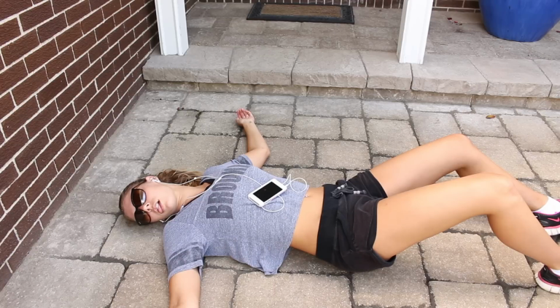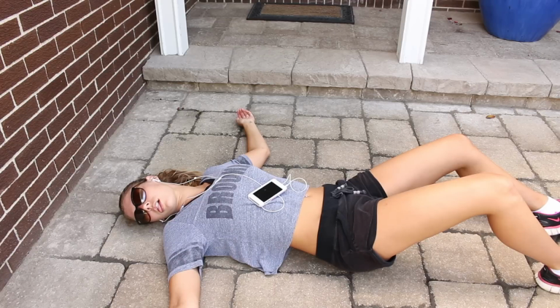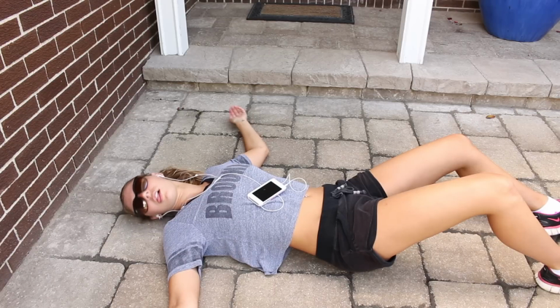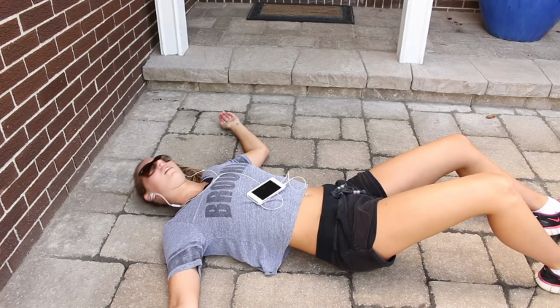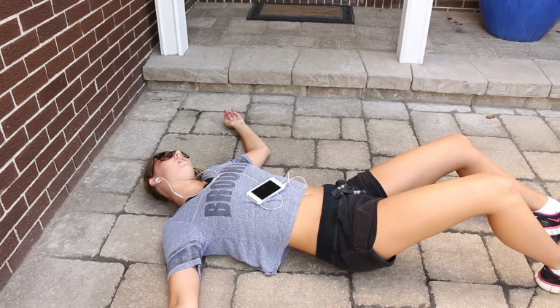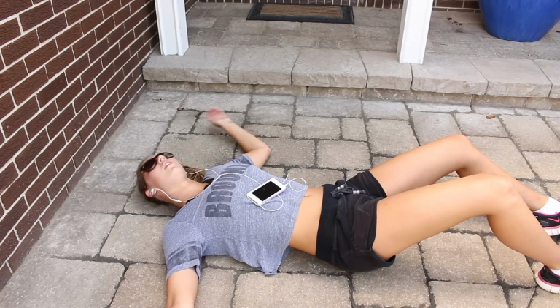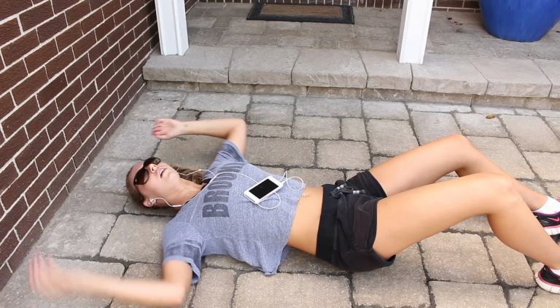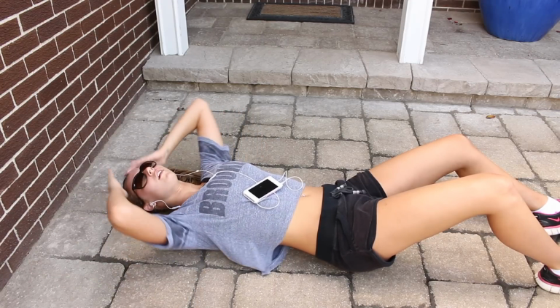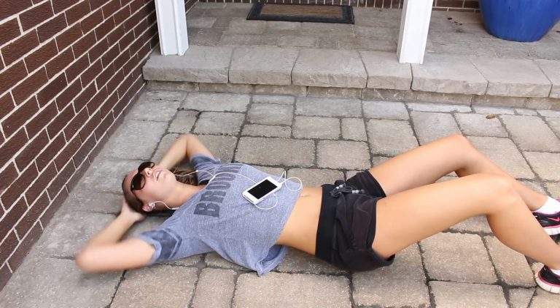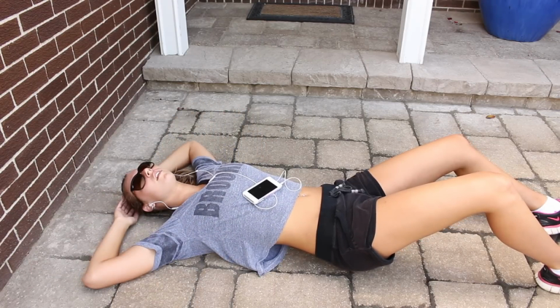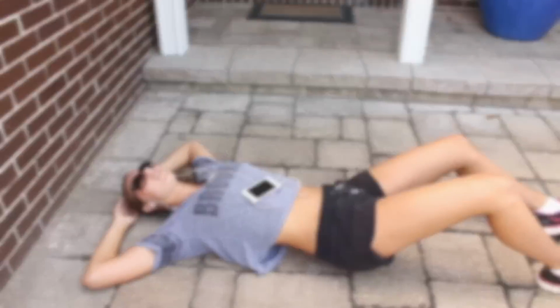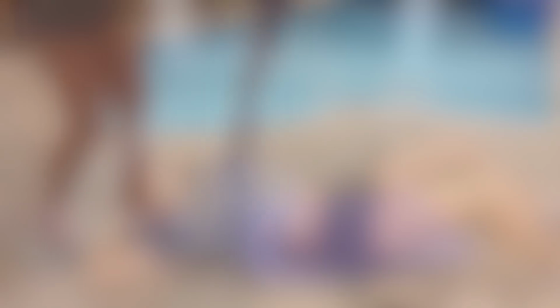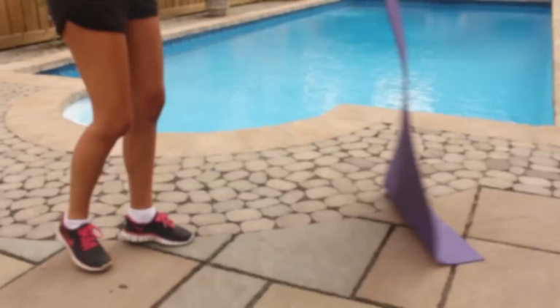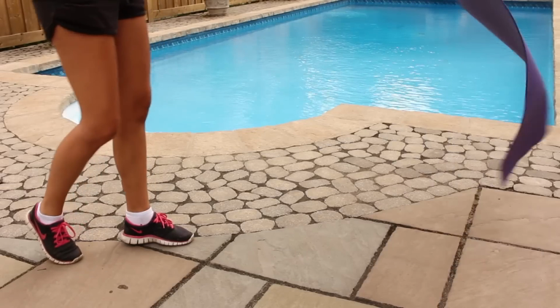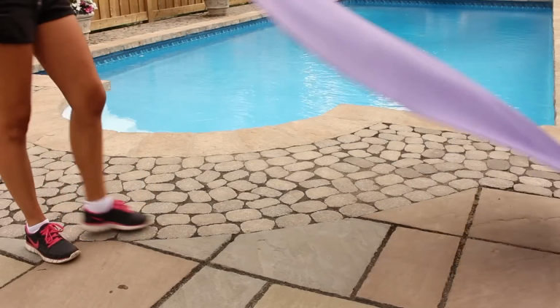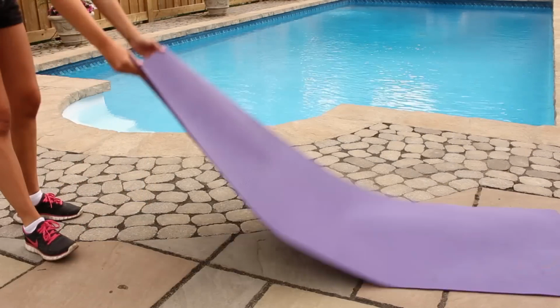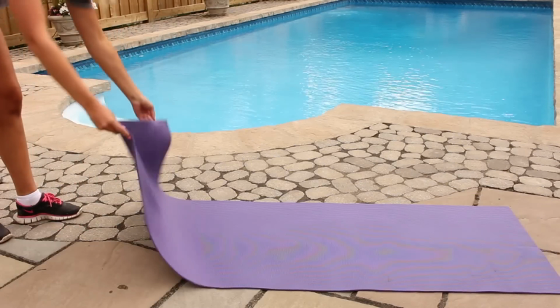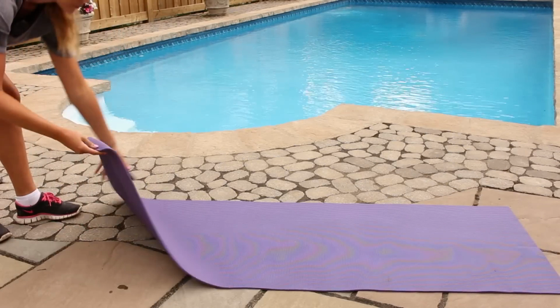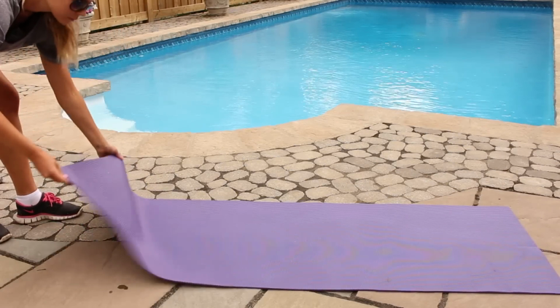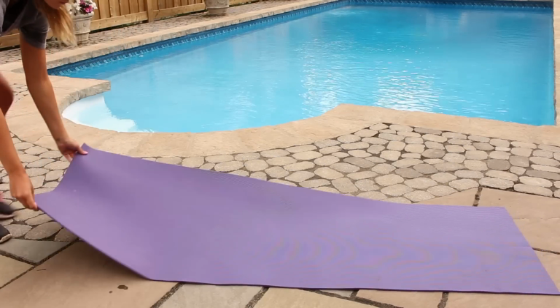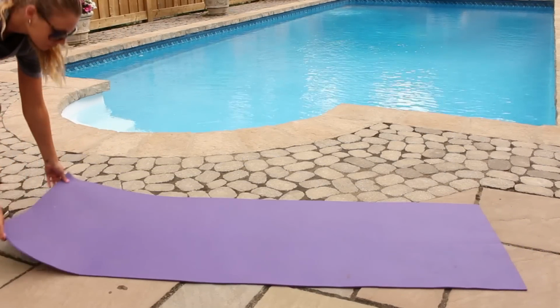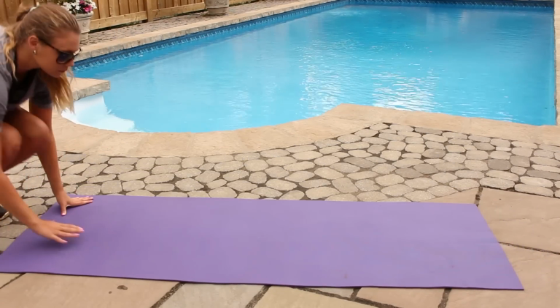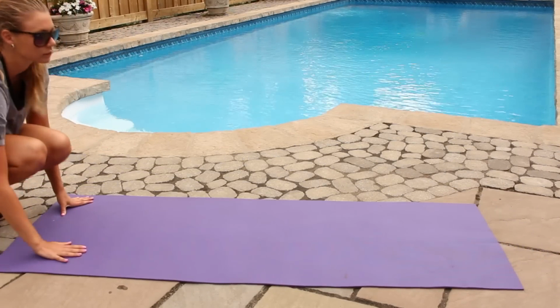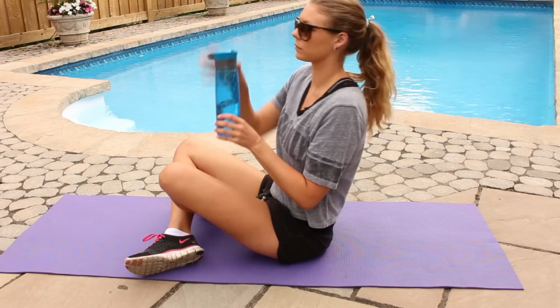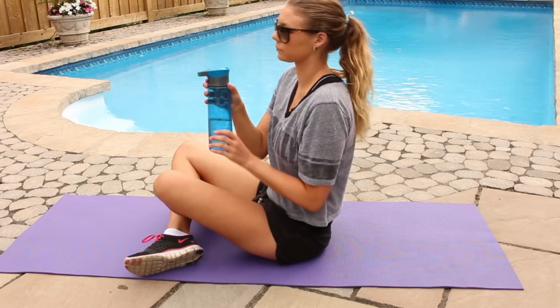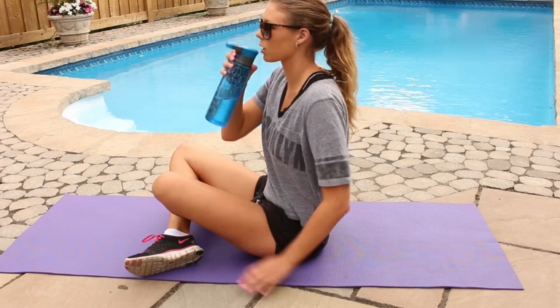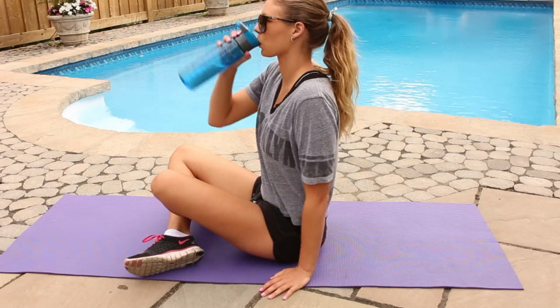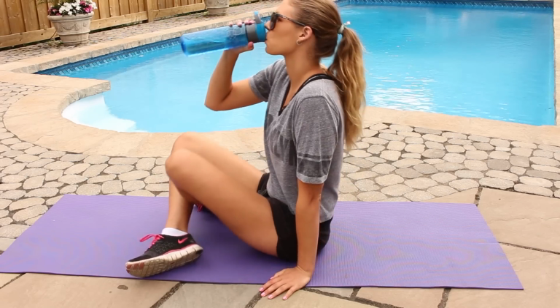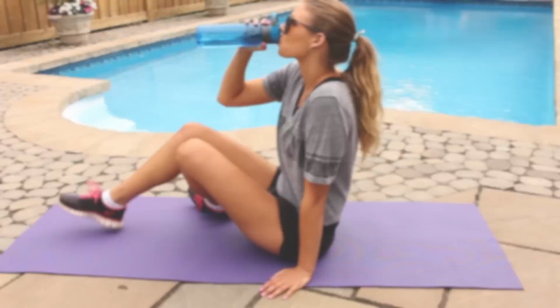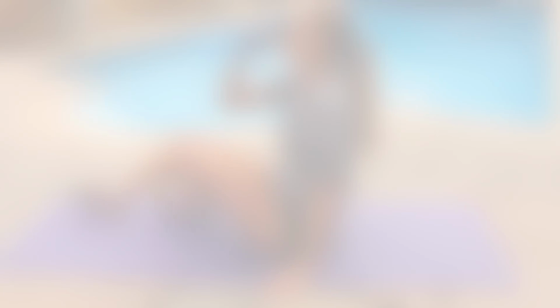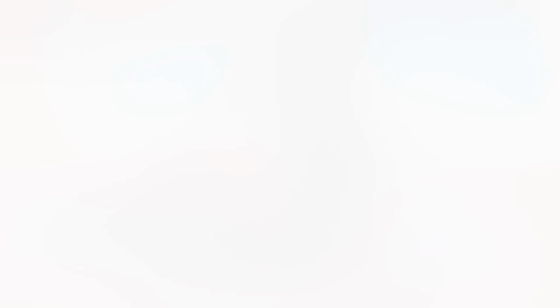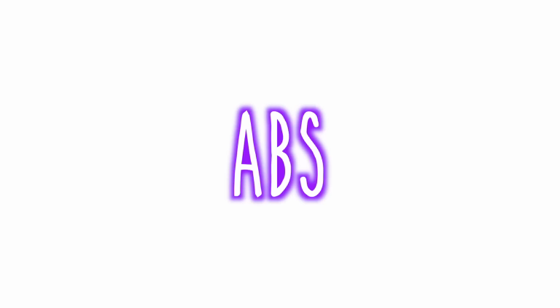Yep, I died. That was hard. I like to lay out a yoga mat before I do any other exercises, because it's more comfortable that way and I don't hurt myself. And then of course I drink some water.